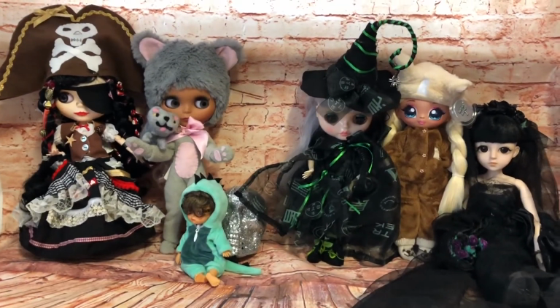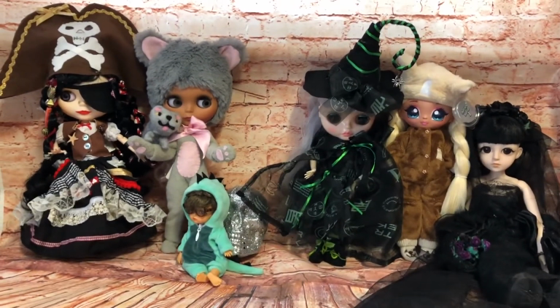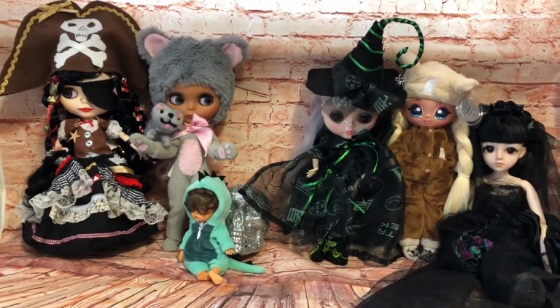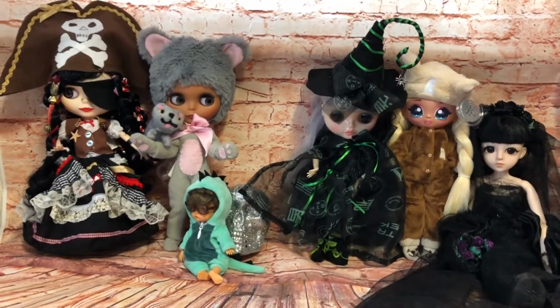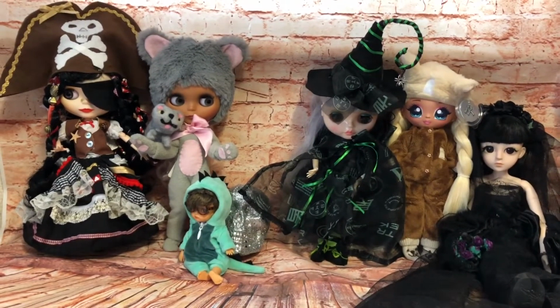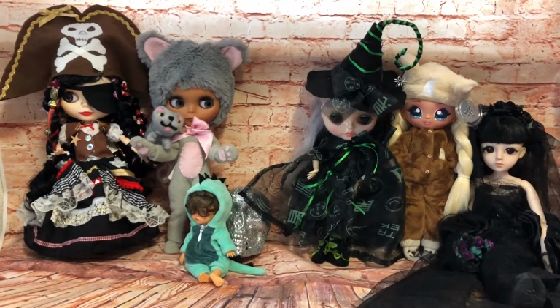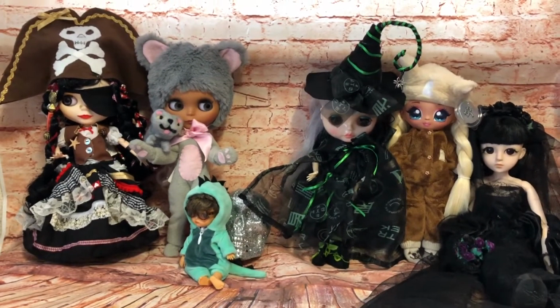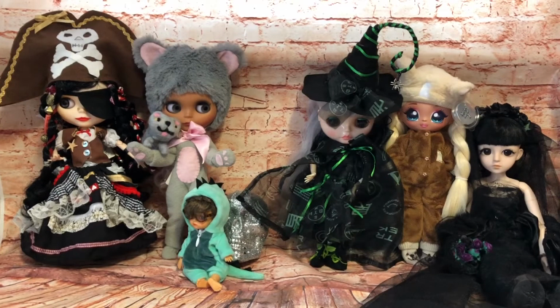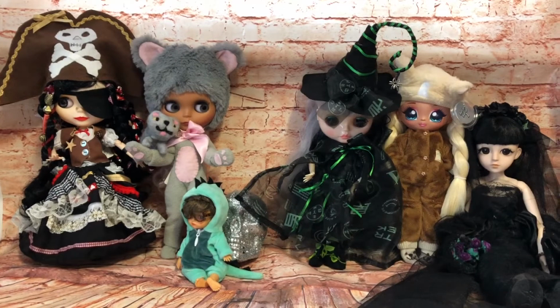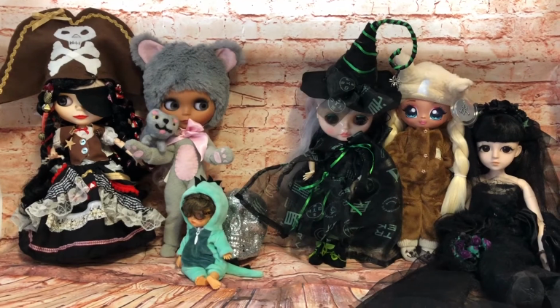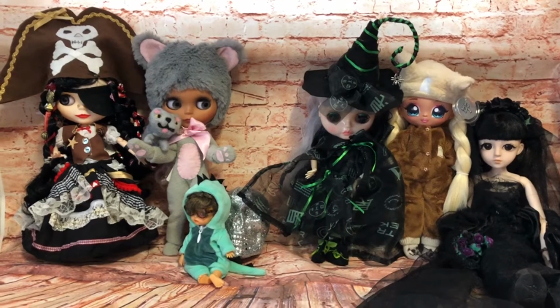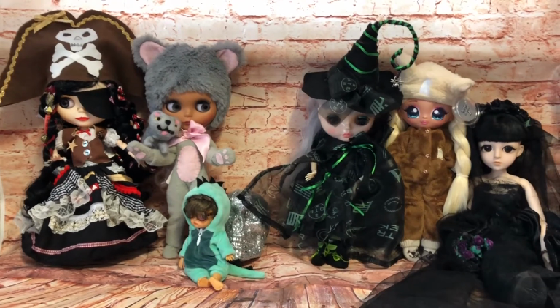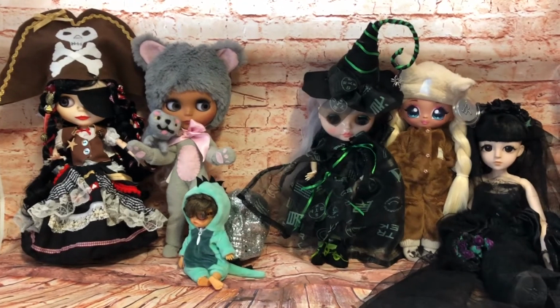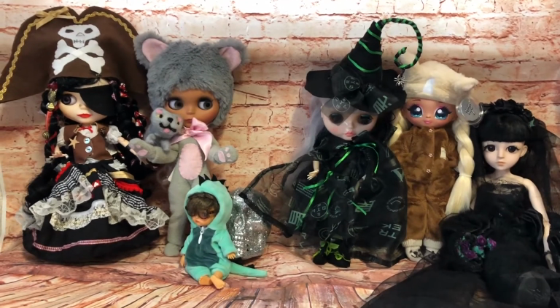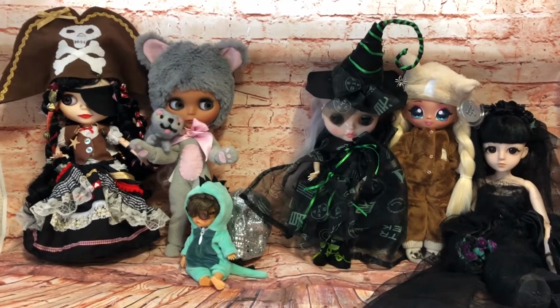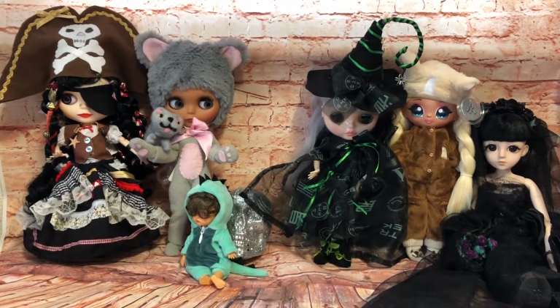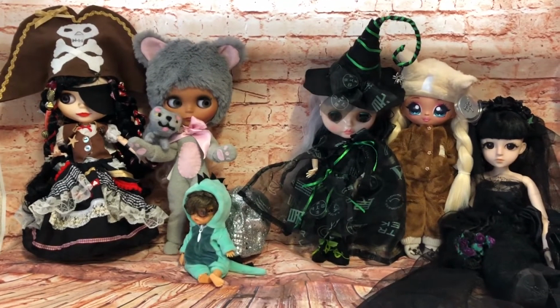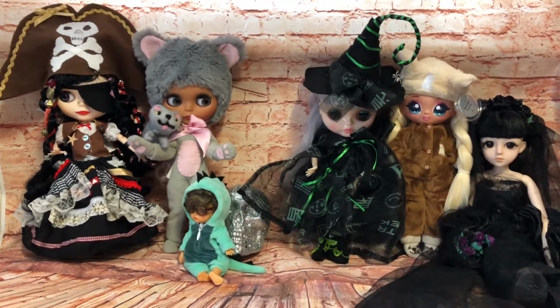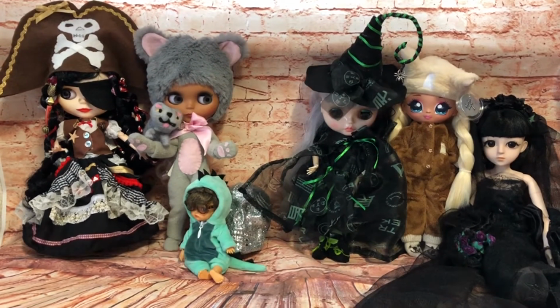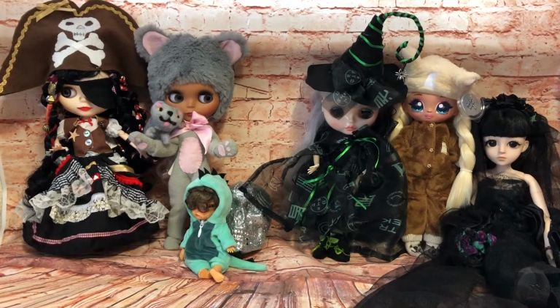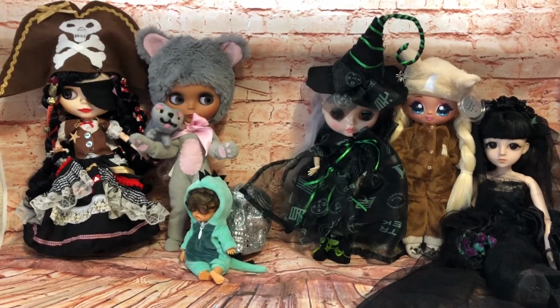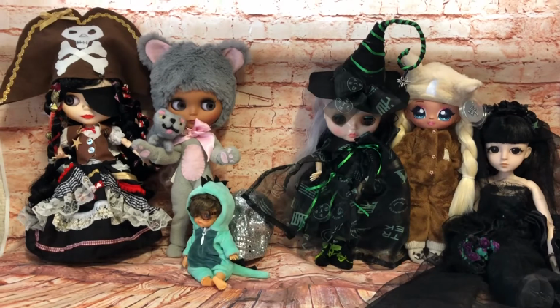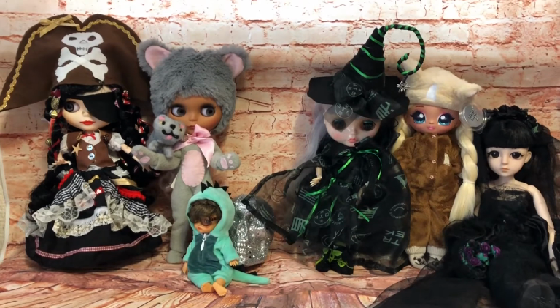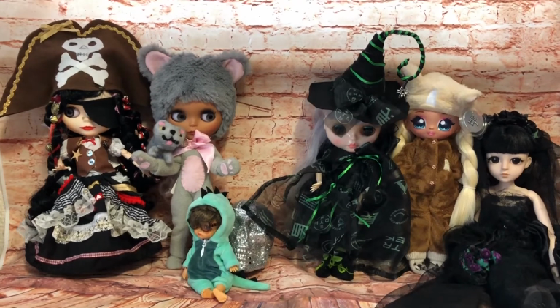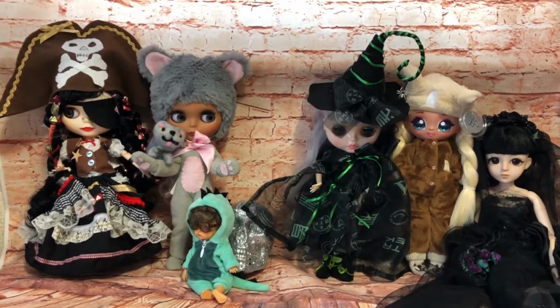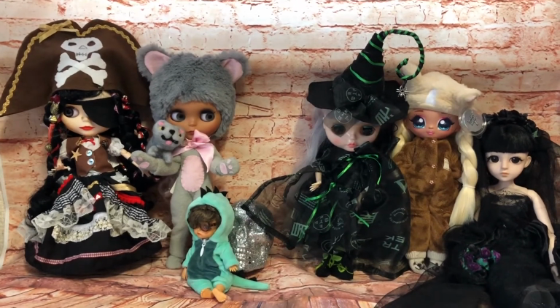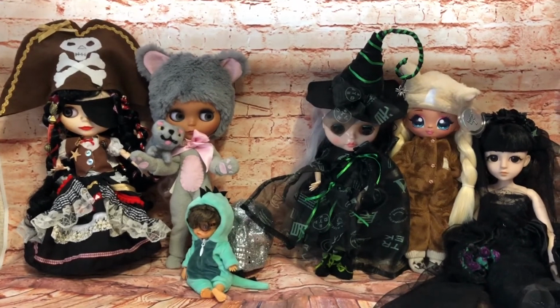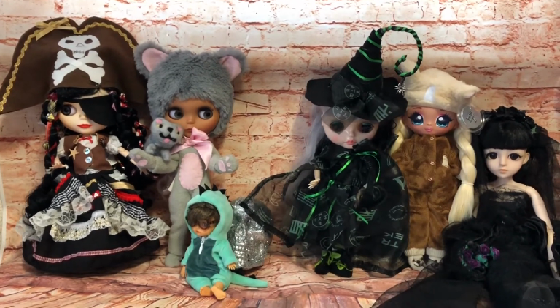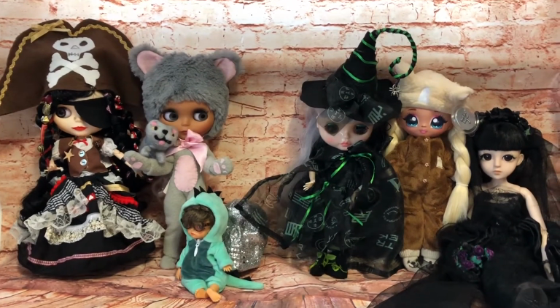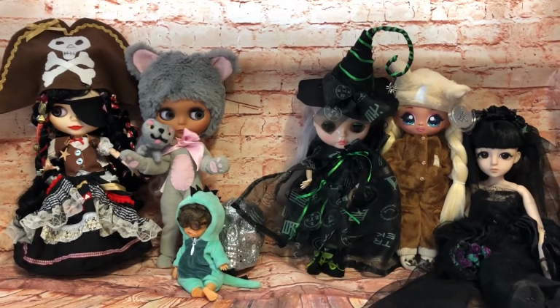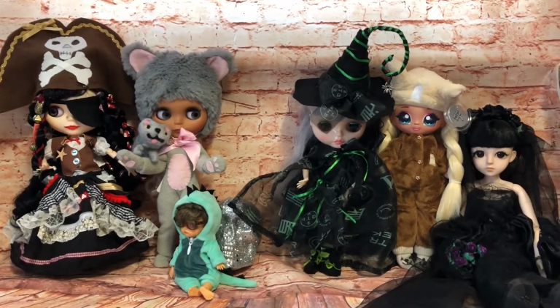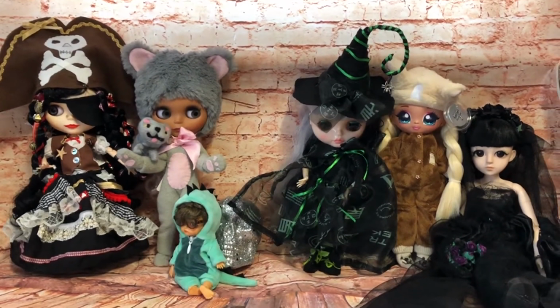Don't forget to pop in the hashtag and go have a look at everyone else's dolls. I'm off to do that now — I'm sure it's going to be fun. I hope you enjoyed that. Thank you for watching. Bye for now.